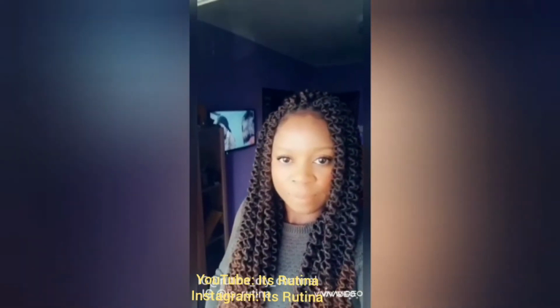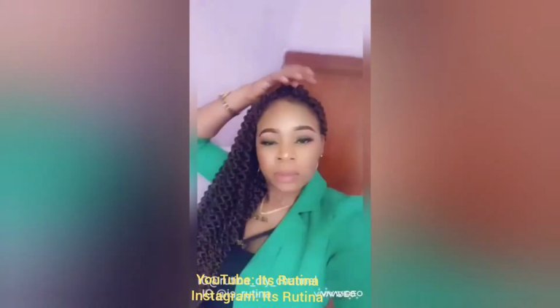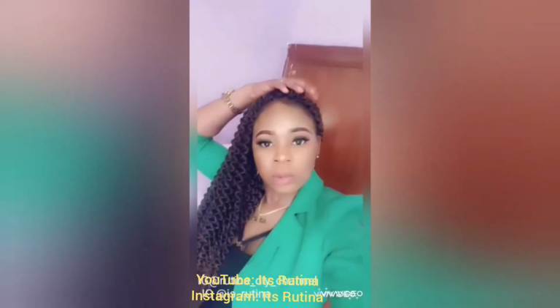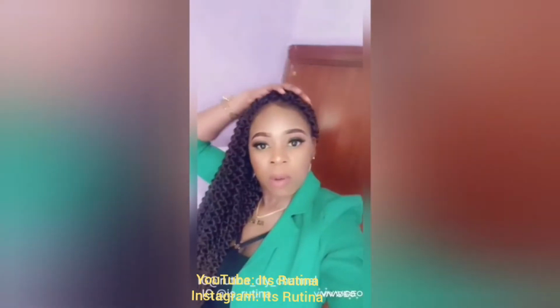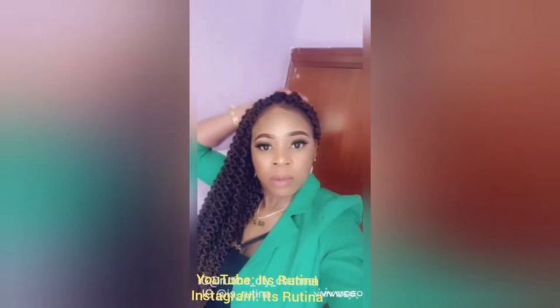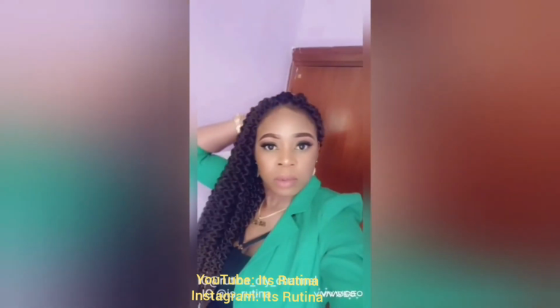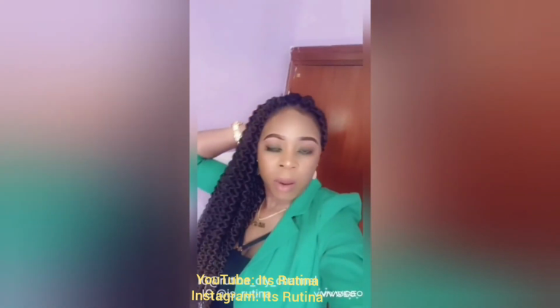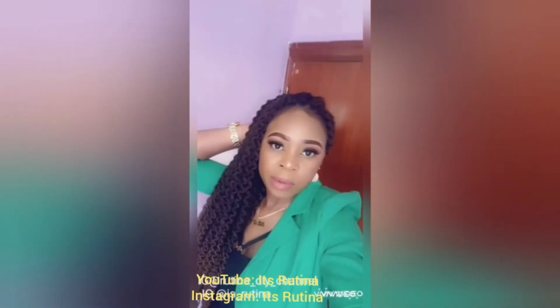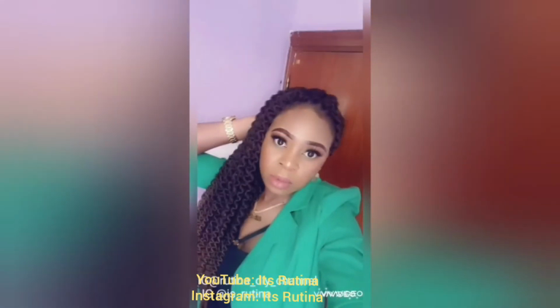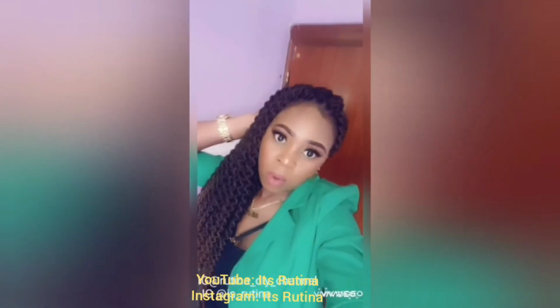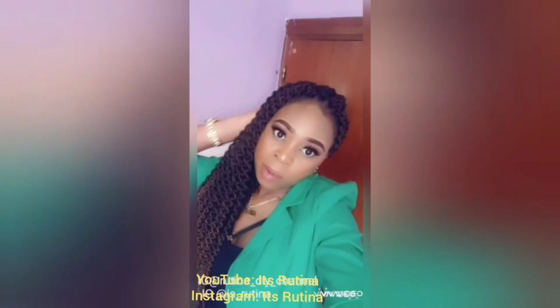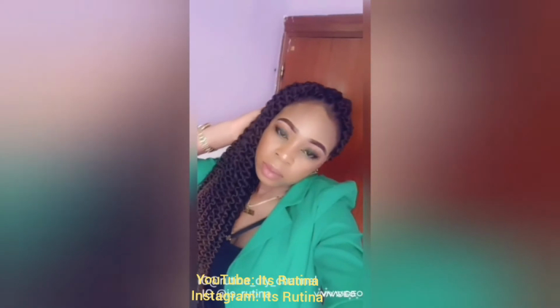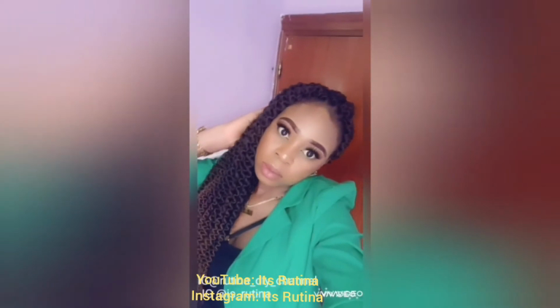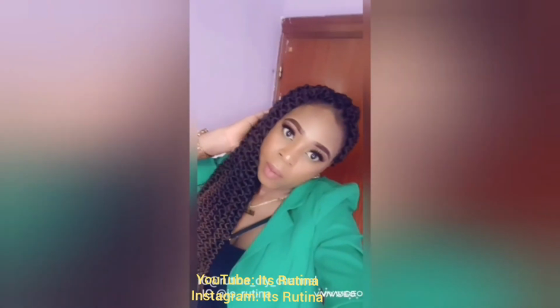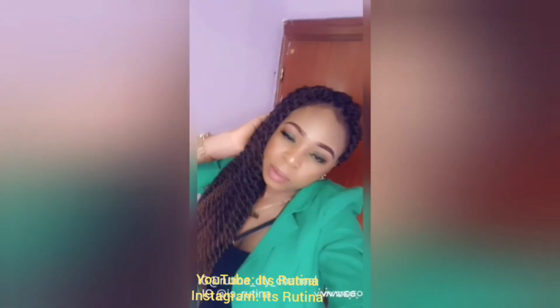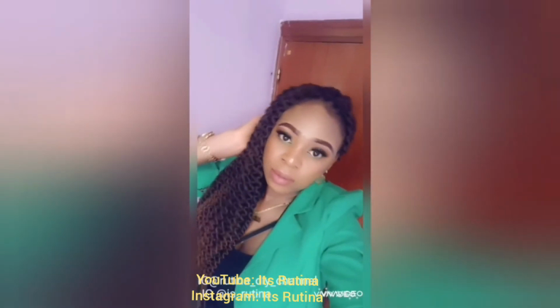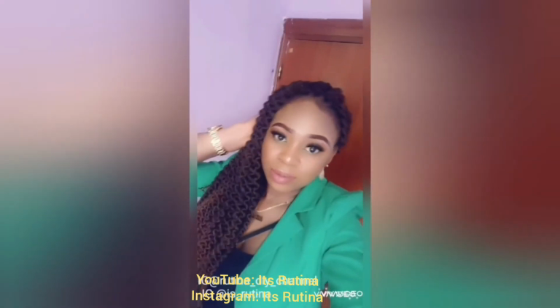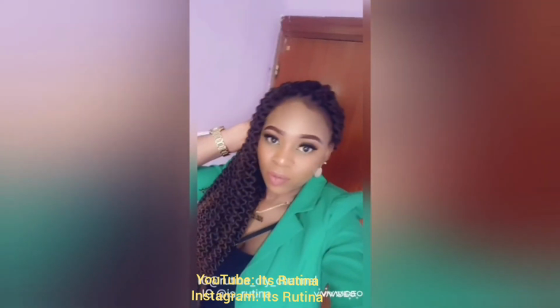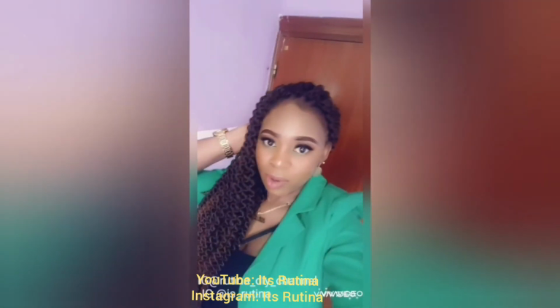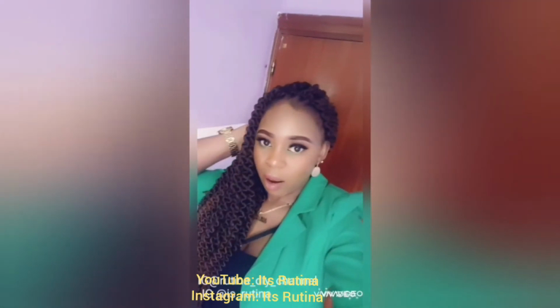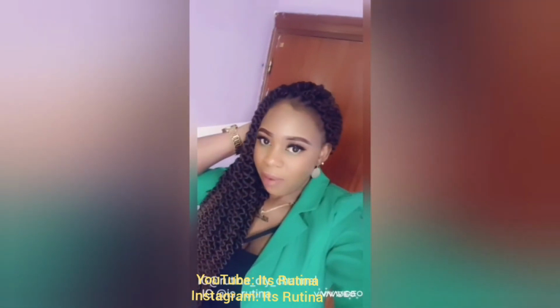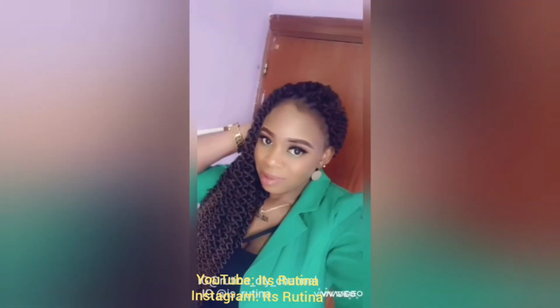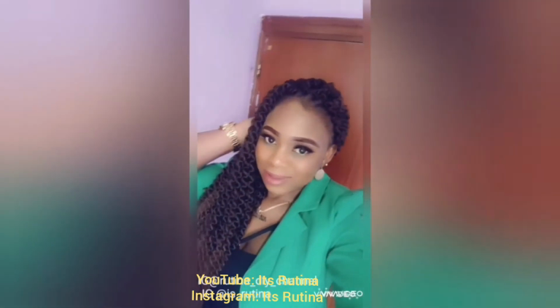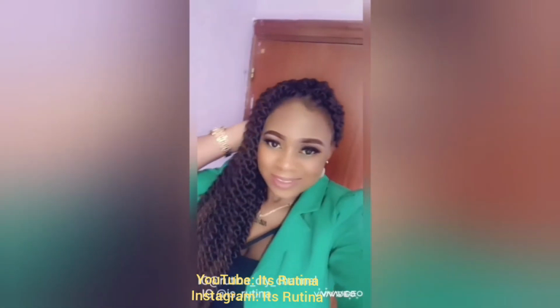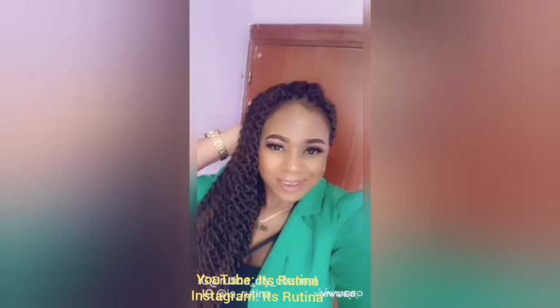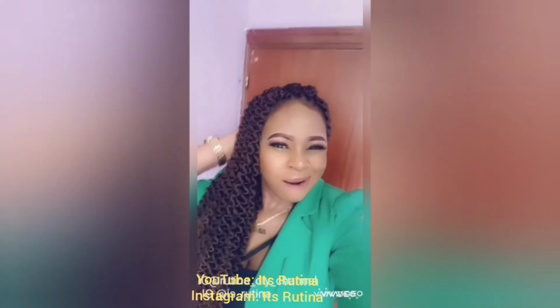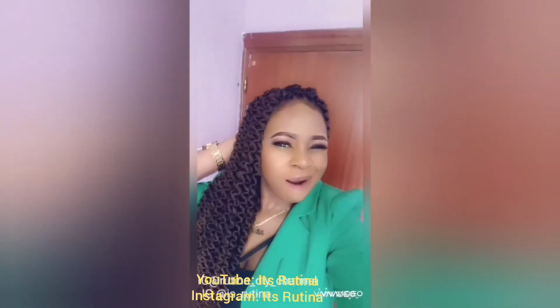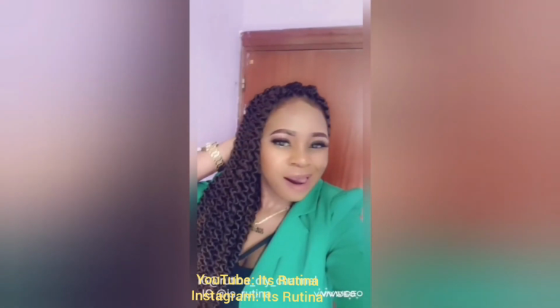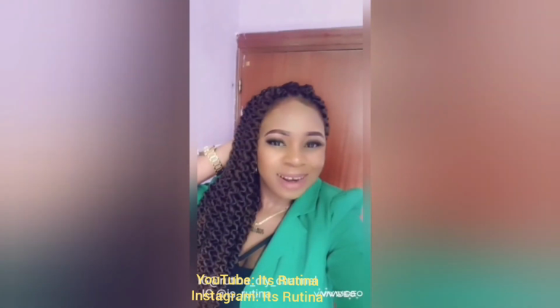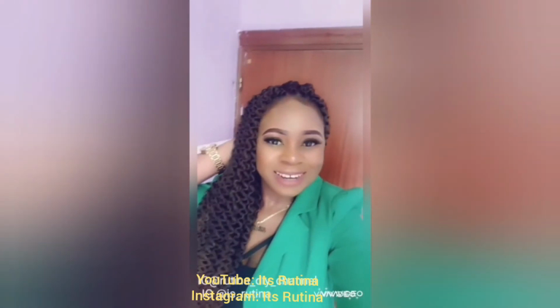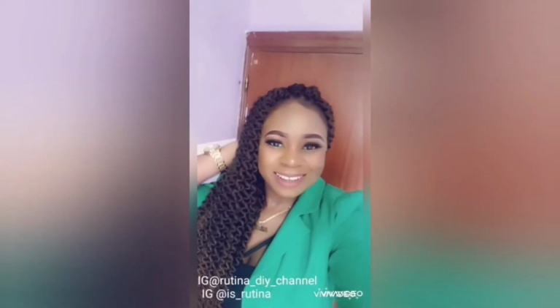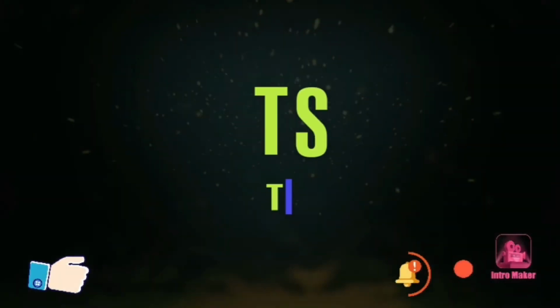Here is the final look of the crocheted head. Please don't forget to subscribe to my channel and hit the like button.